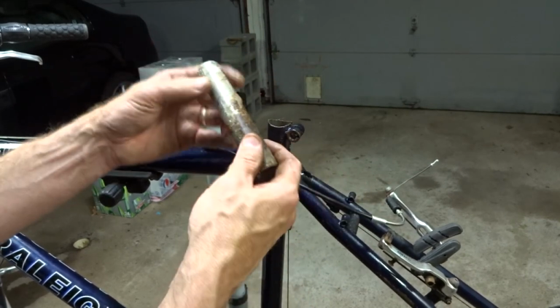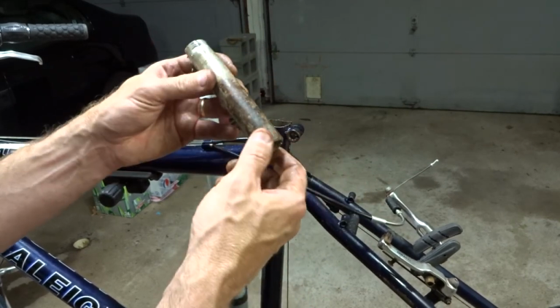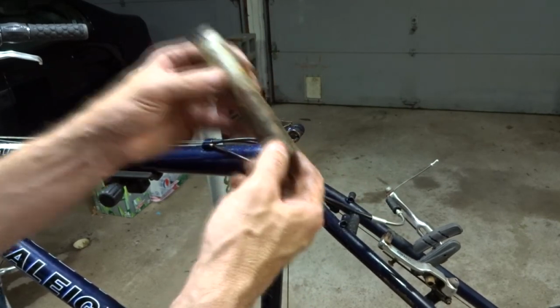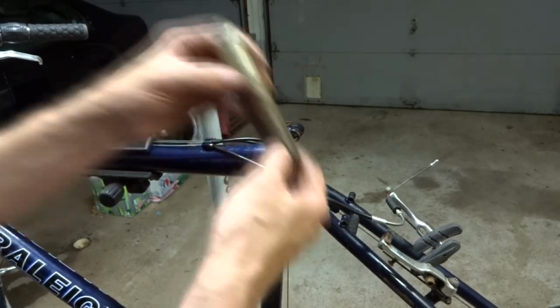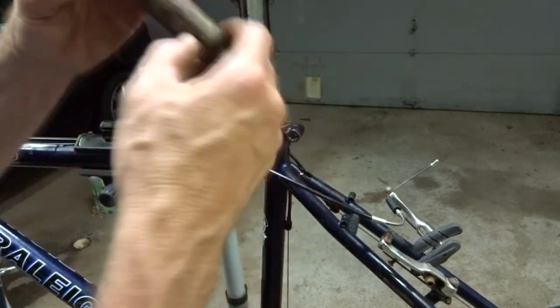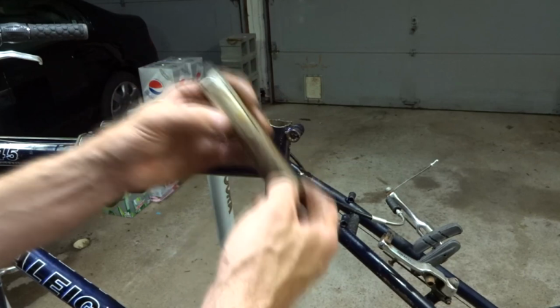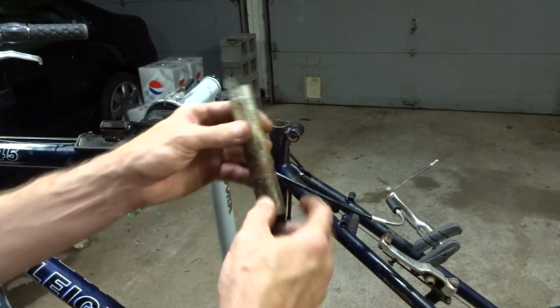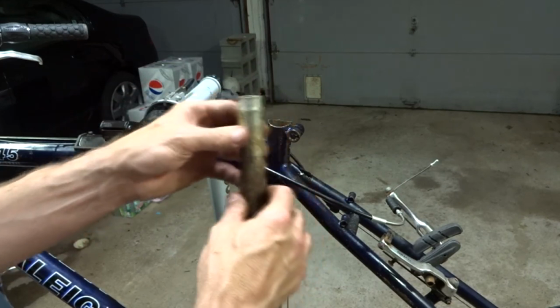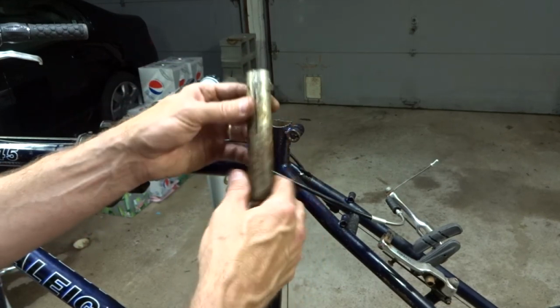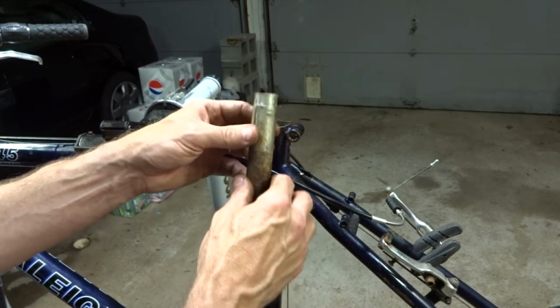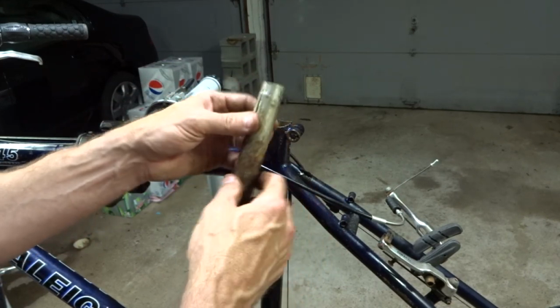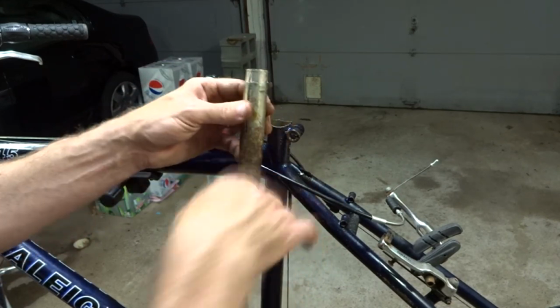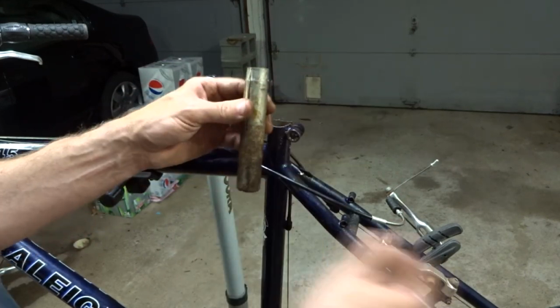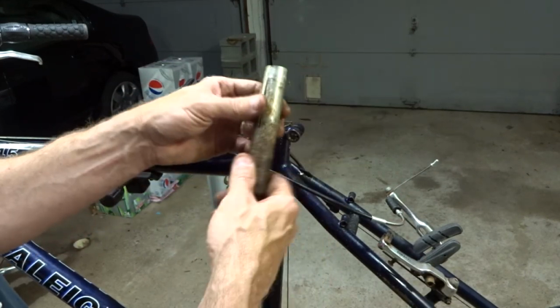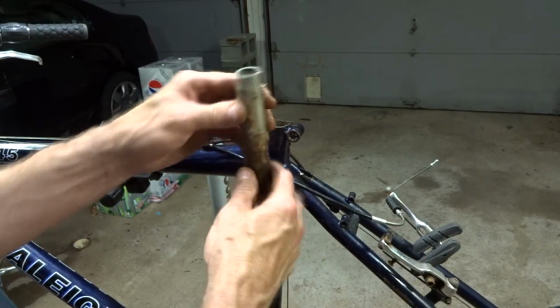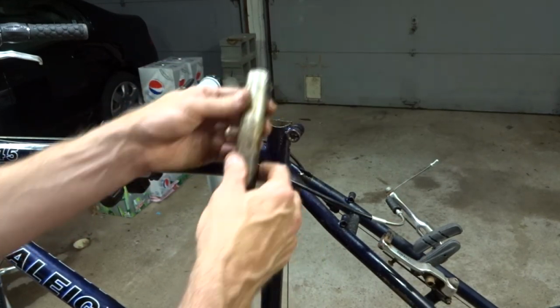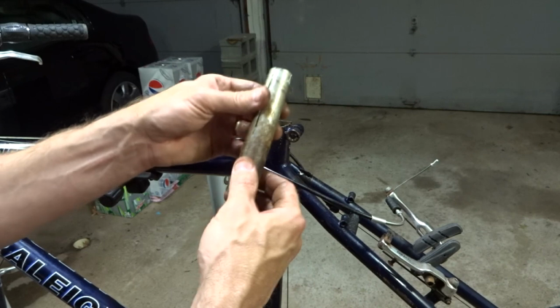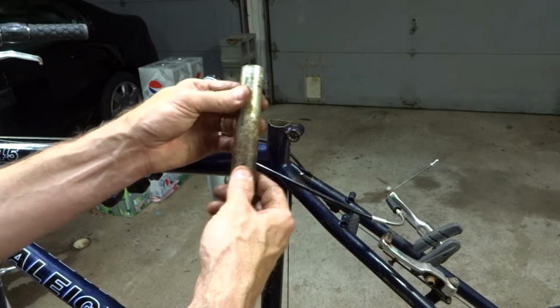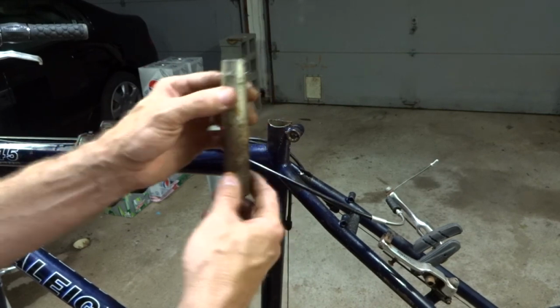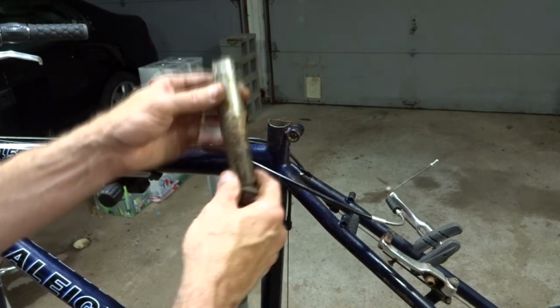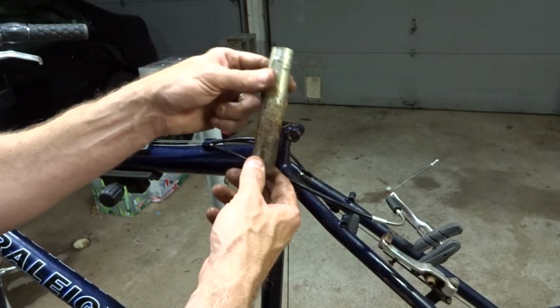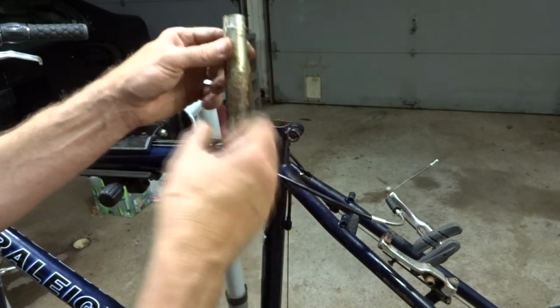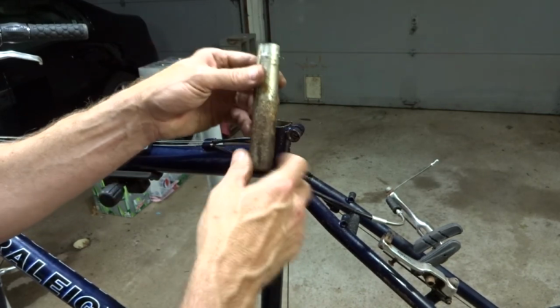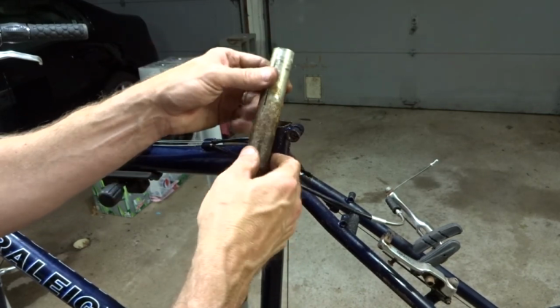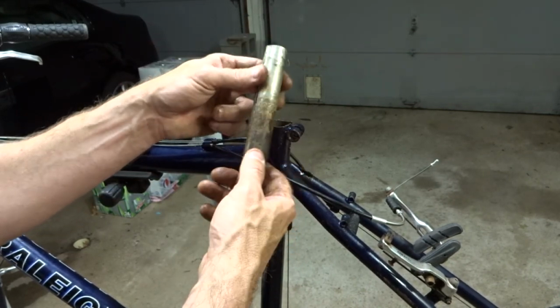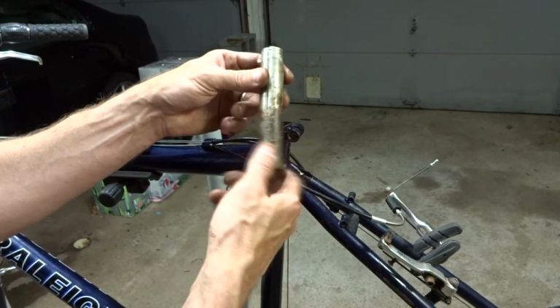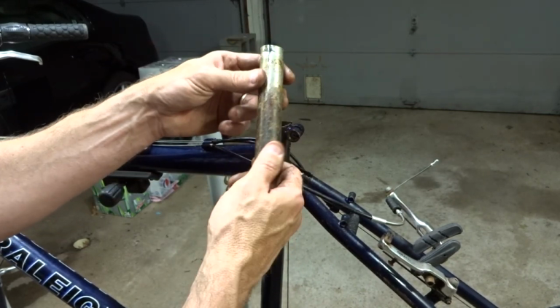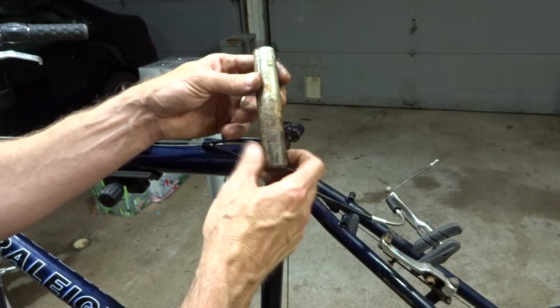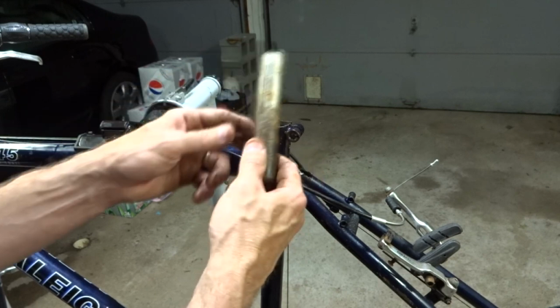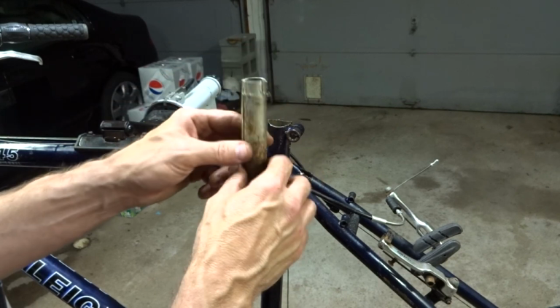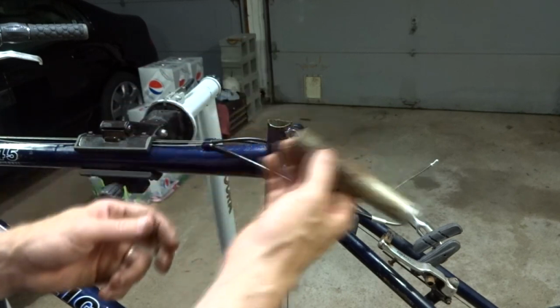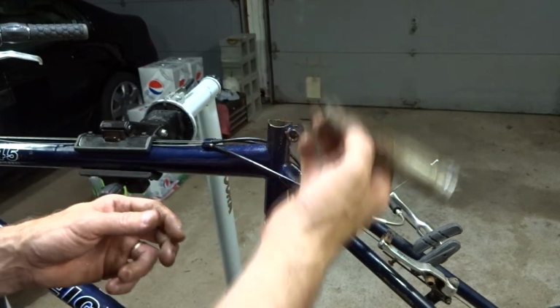I really recommend this method as a last resort. Try to get the seat post out in other ways without cutting if you can. But this thing was completely stuck in there and I tried all the other methods first and it was not budging. But I got it out.